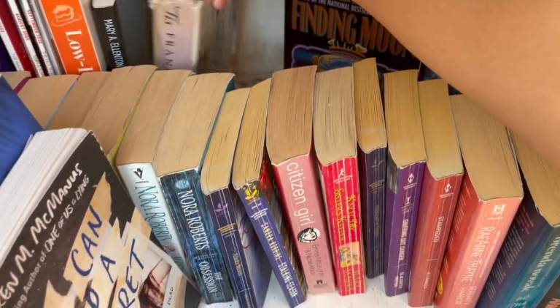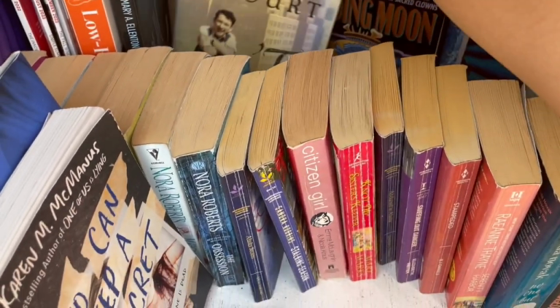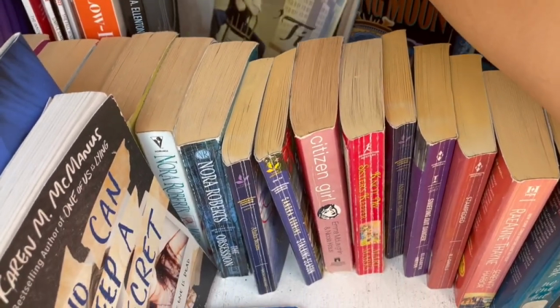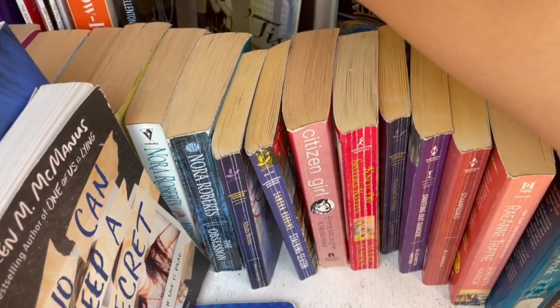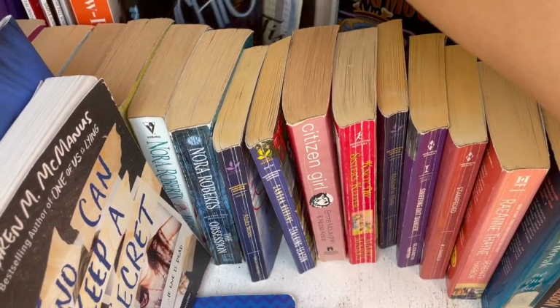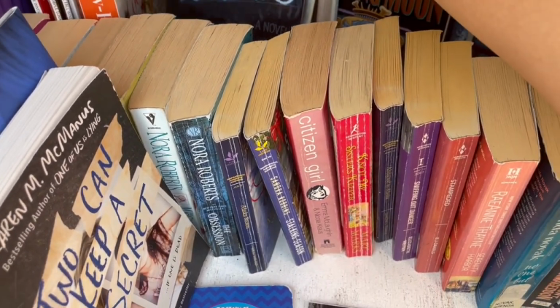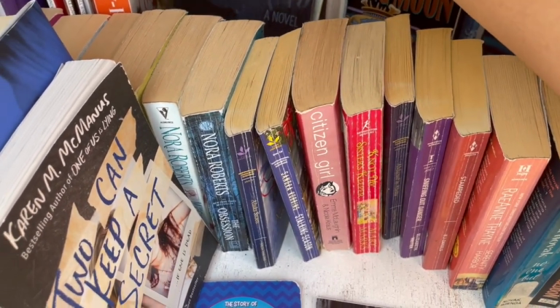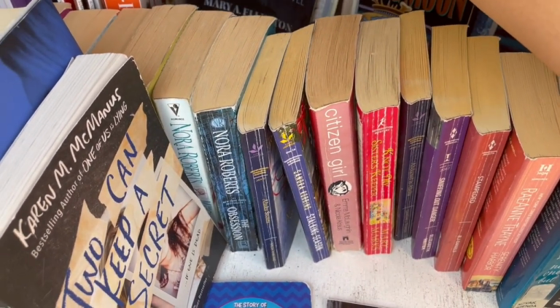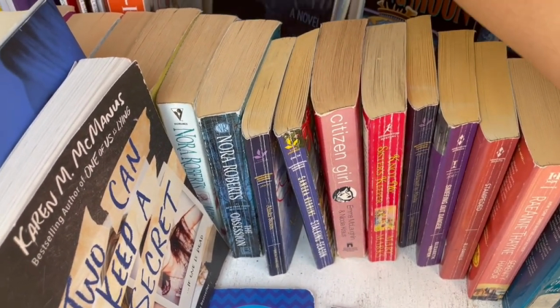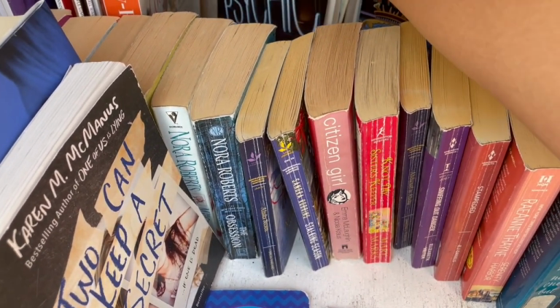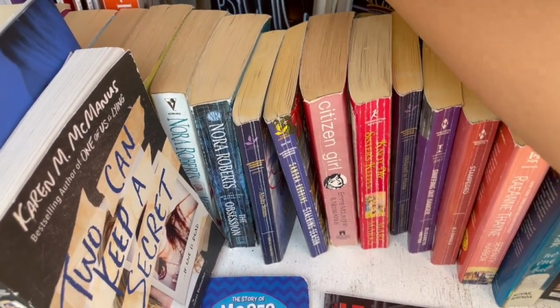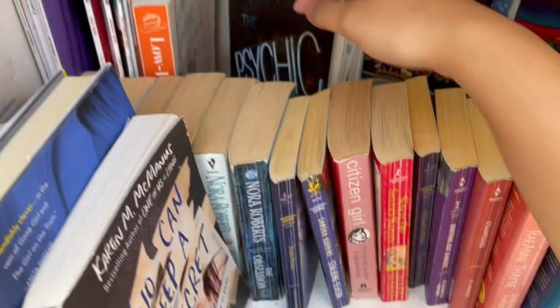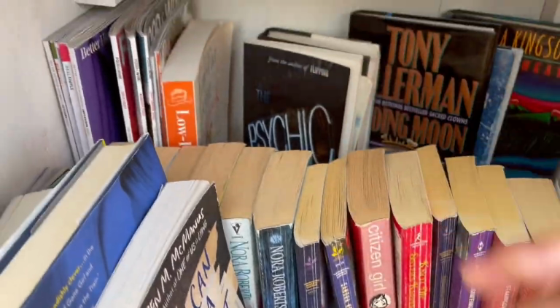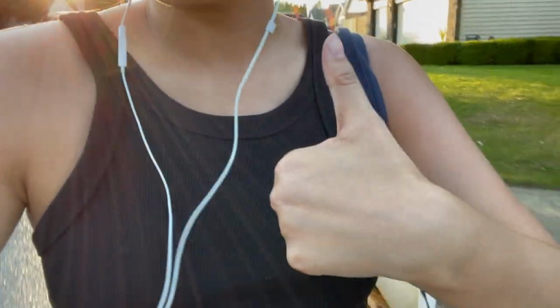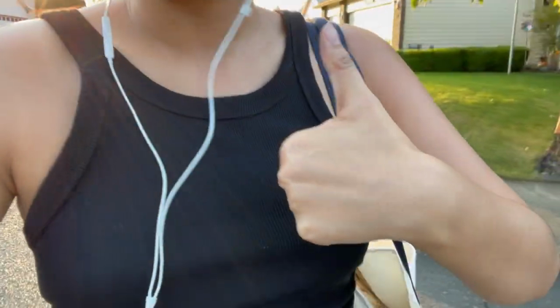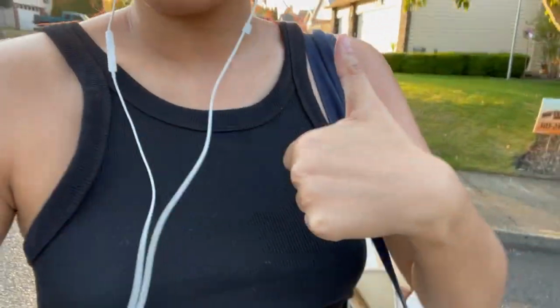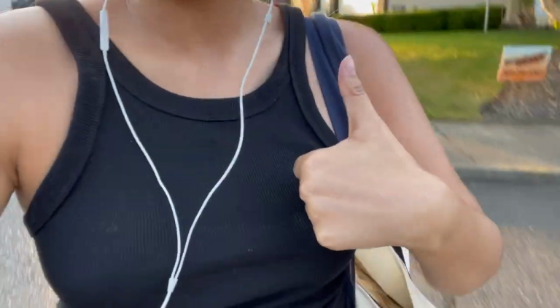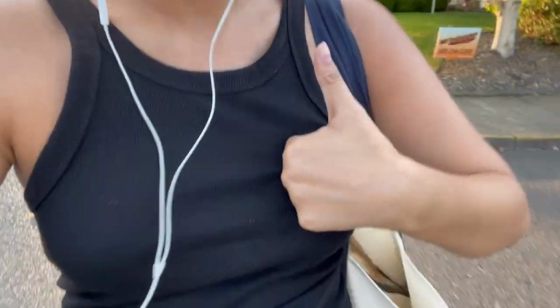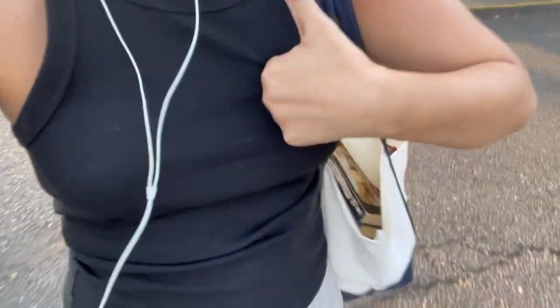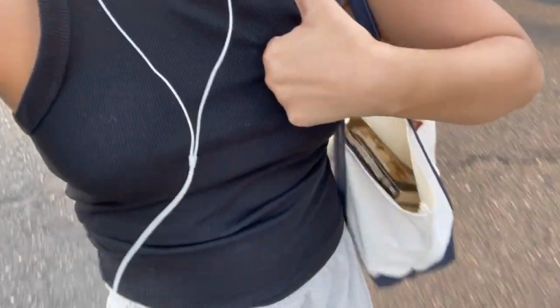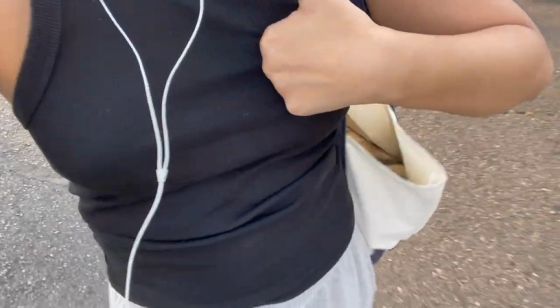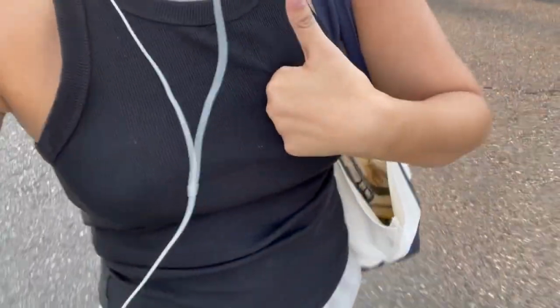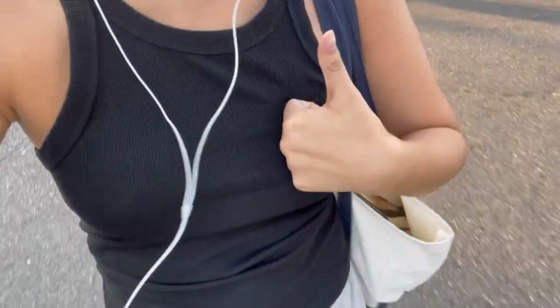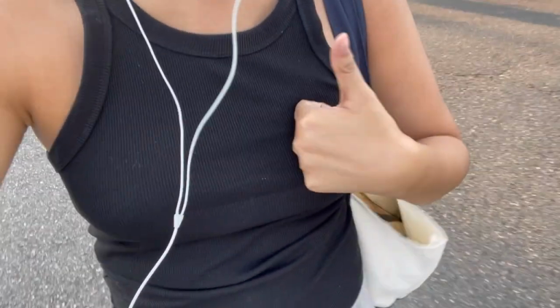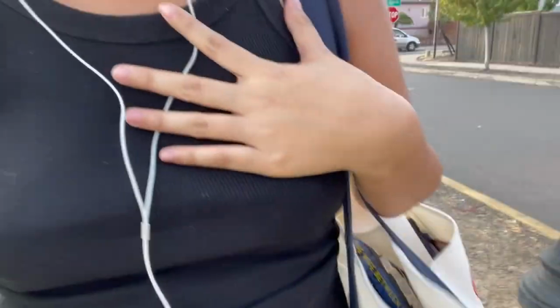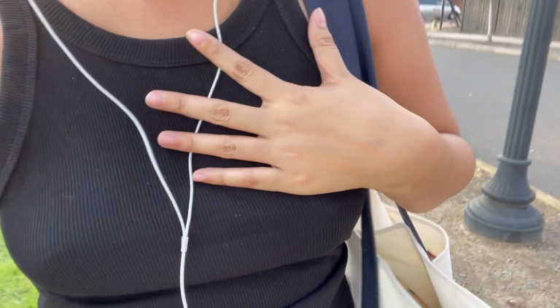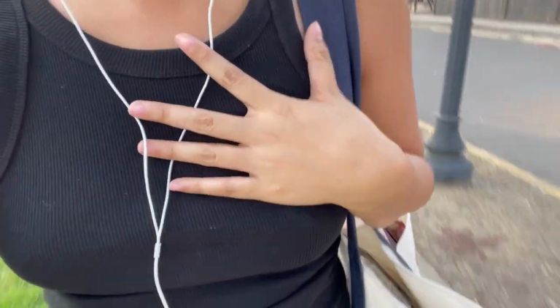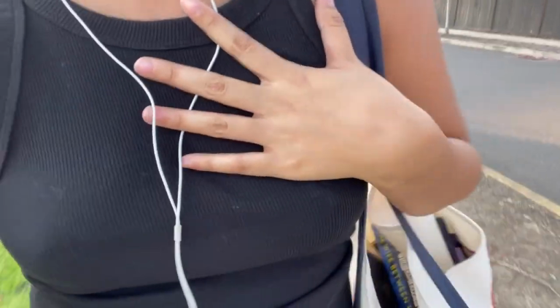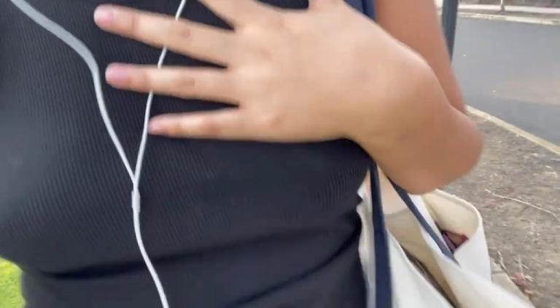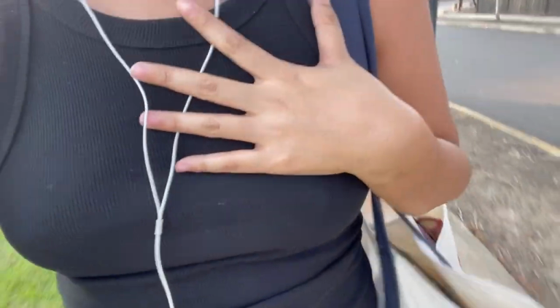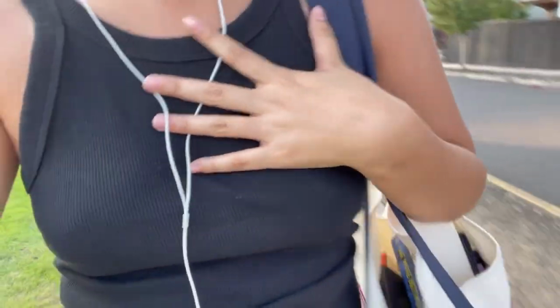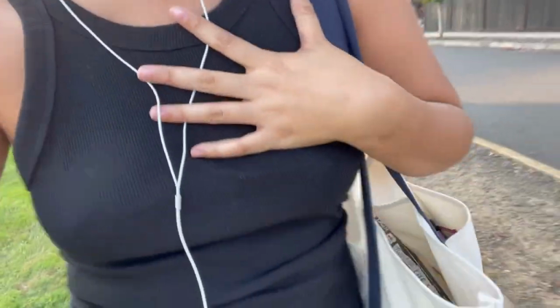I've been thinking maybe Sarah Dessen isn't for me — like maybe I'm past that age range — because I tried reading The Summer I Turned Pretty and it felt a little juvenile. But that's me giving a thumbs up because I thought the stop was so successful, and that's me holding my heart because I ran across the street while cars were coming.